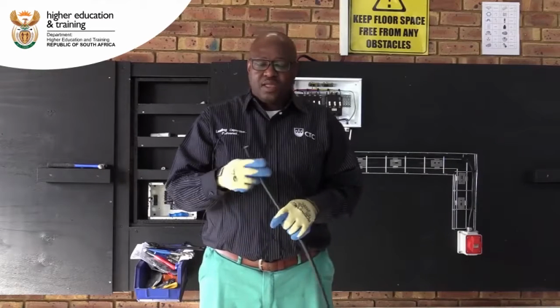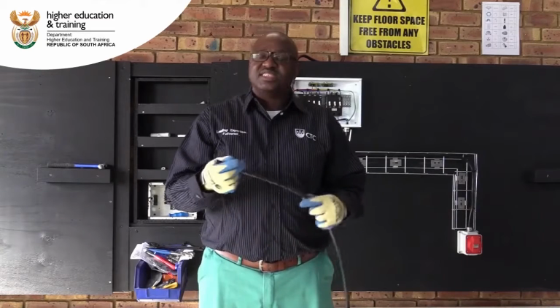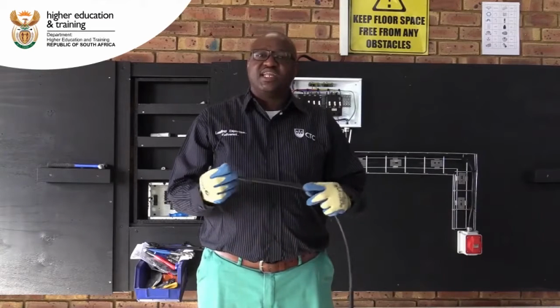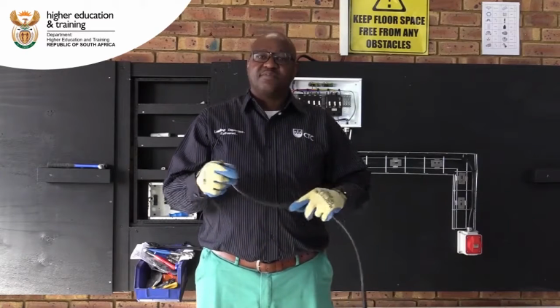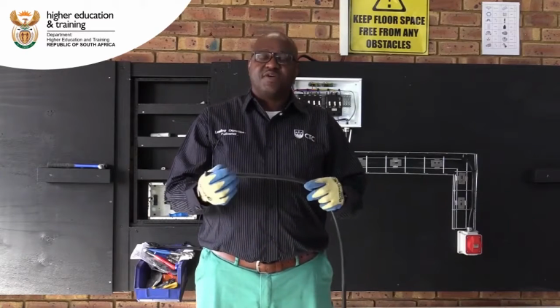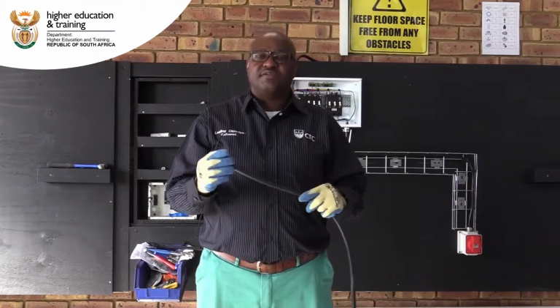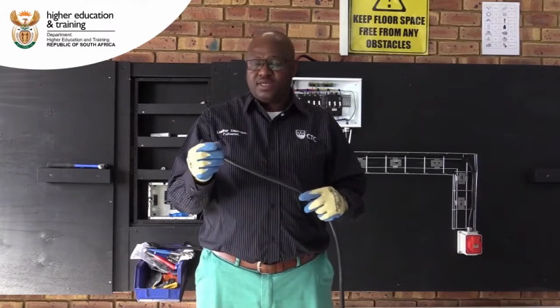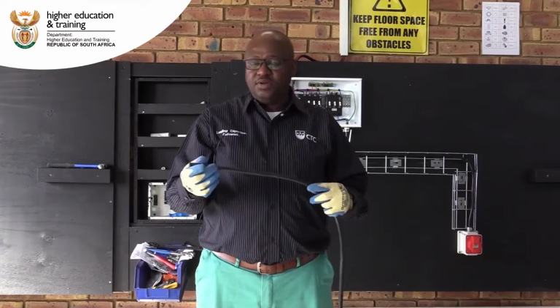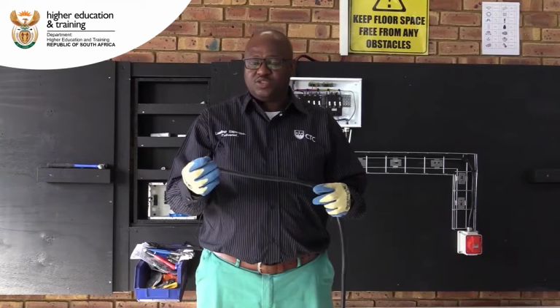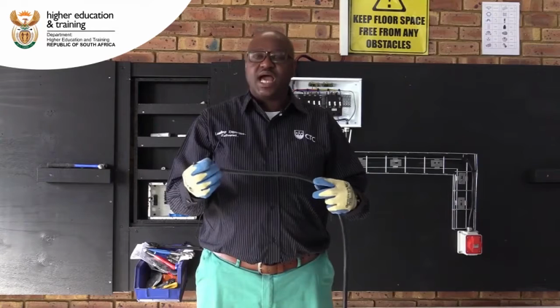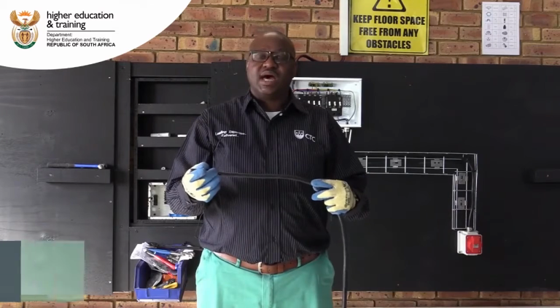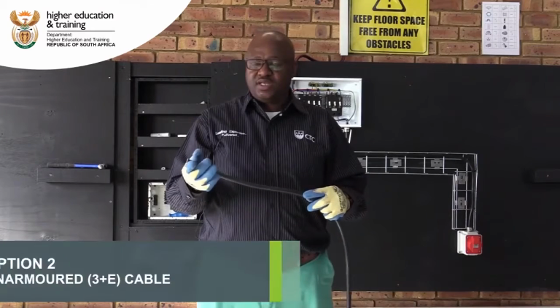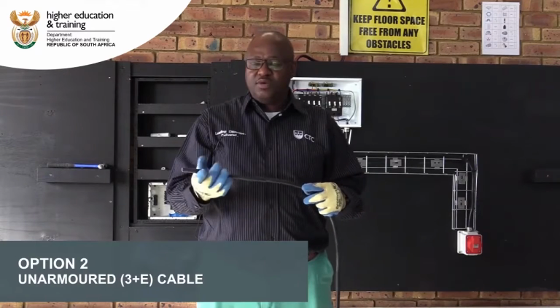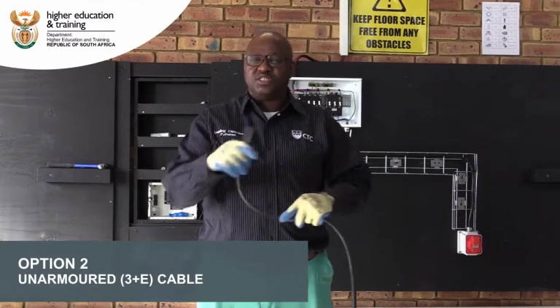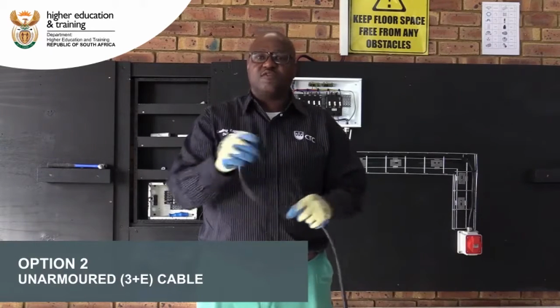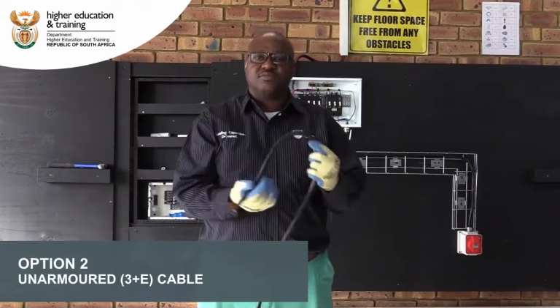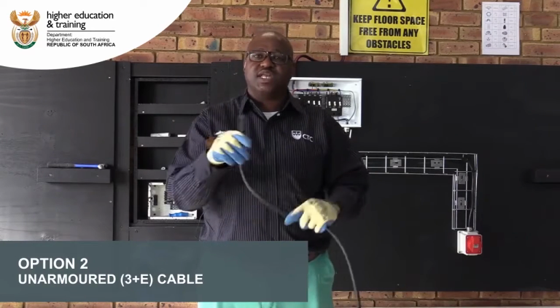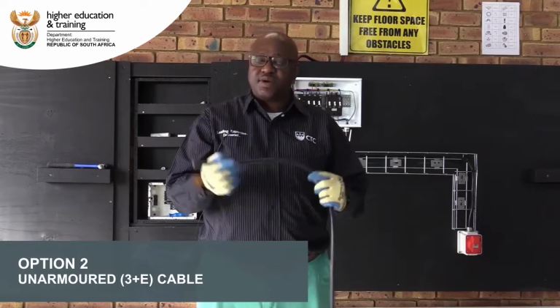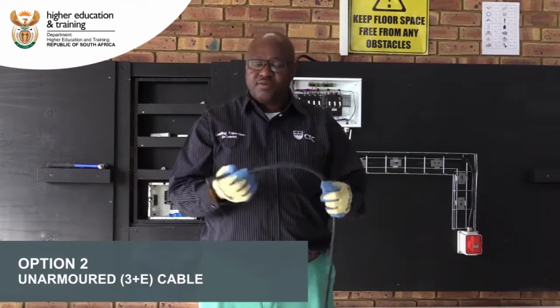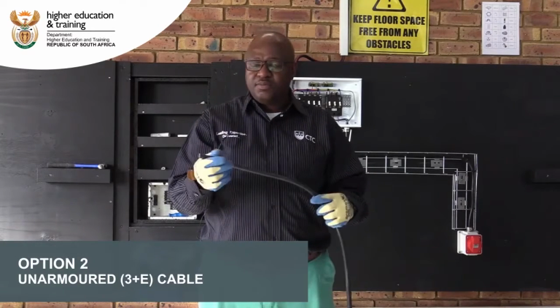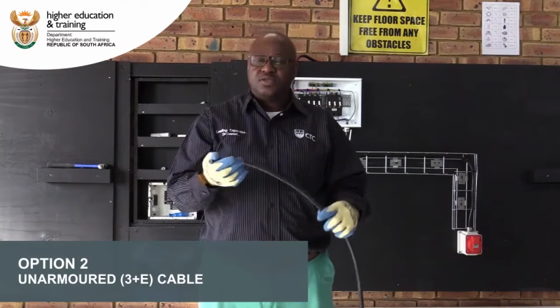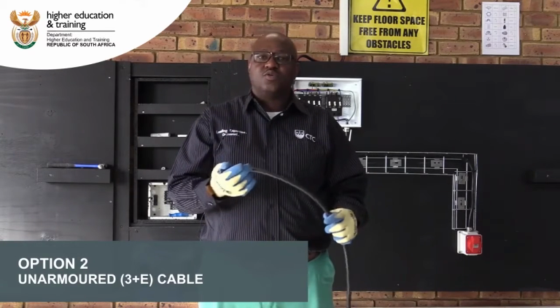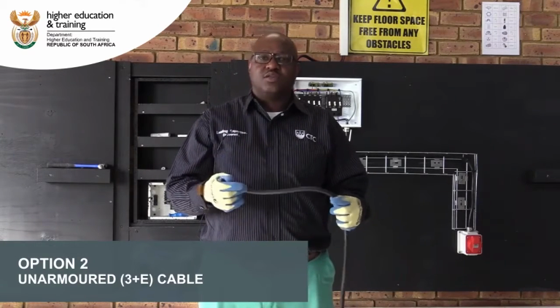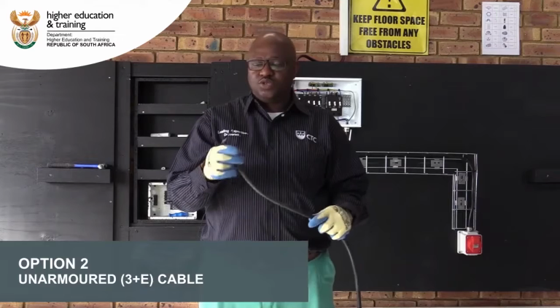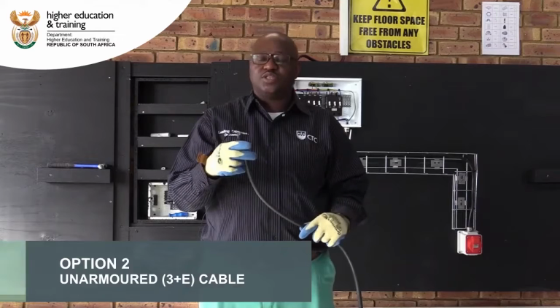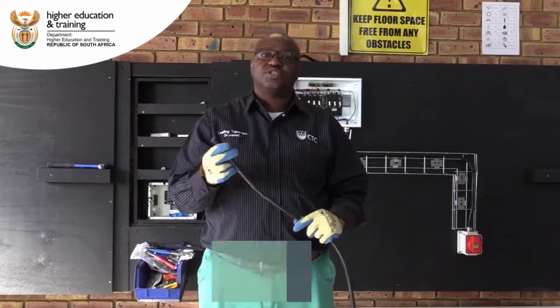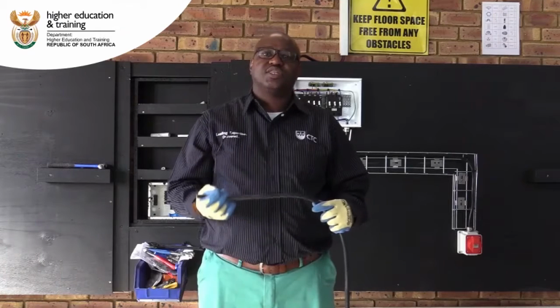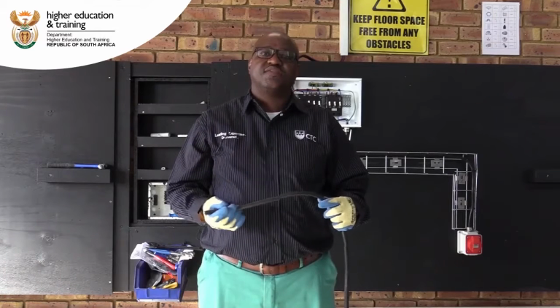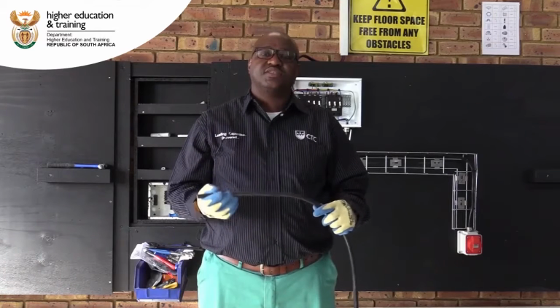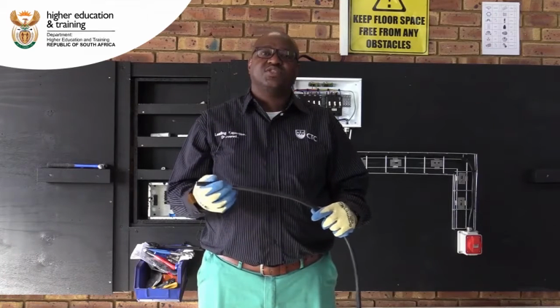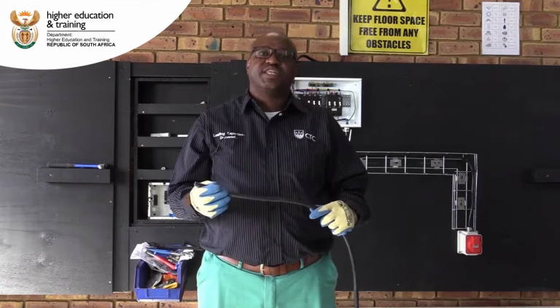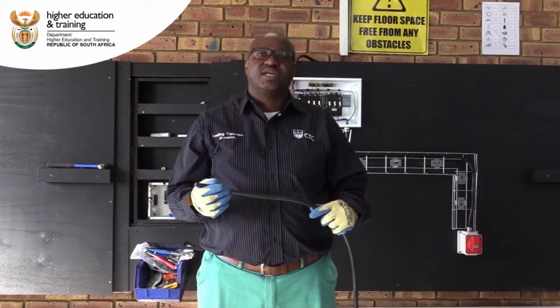This is another type of cable called an unarmored cable, which is more flexible than the armored cable. So we can also use it to install a three-phase socket outlet.